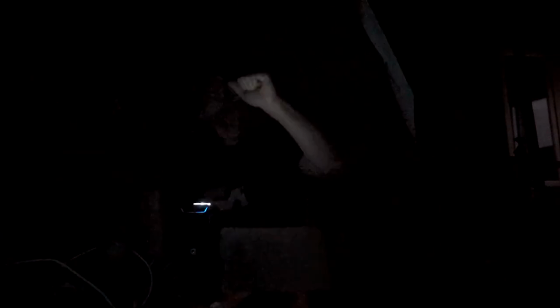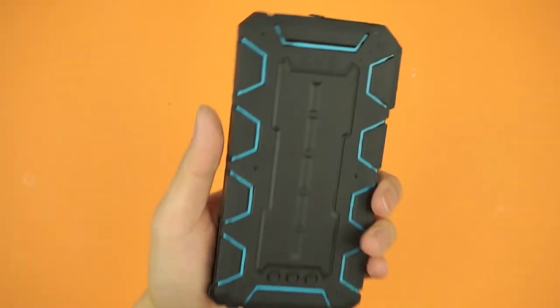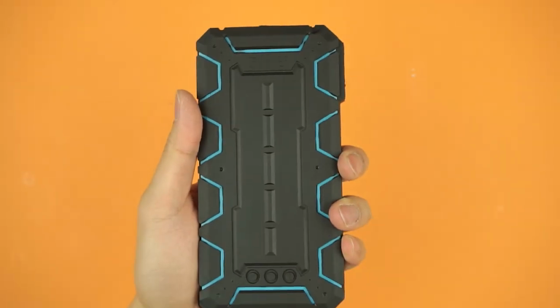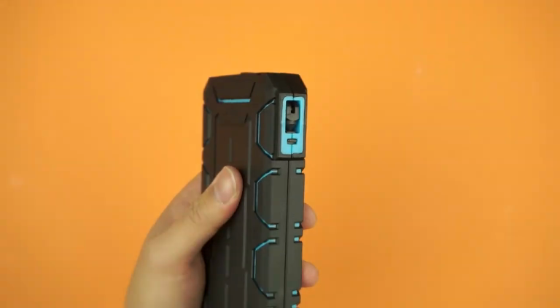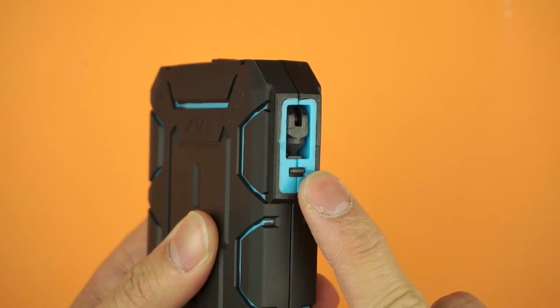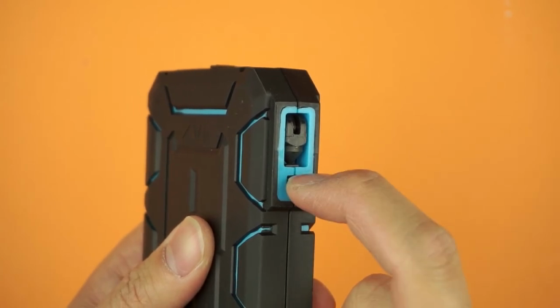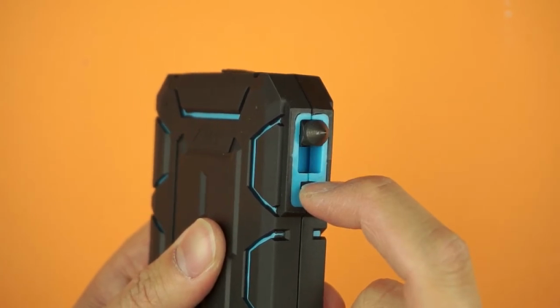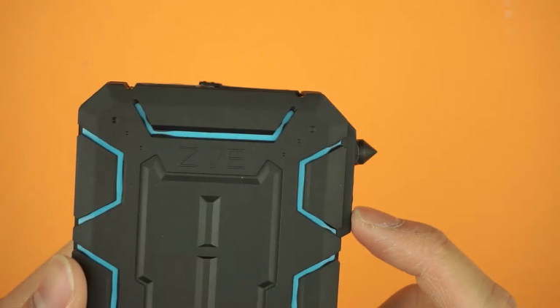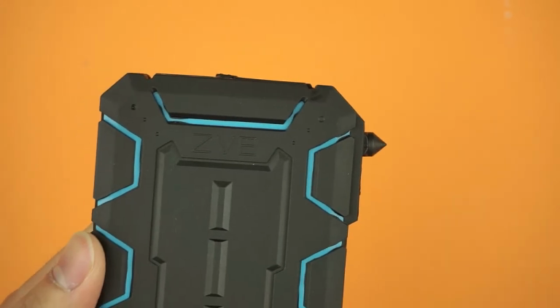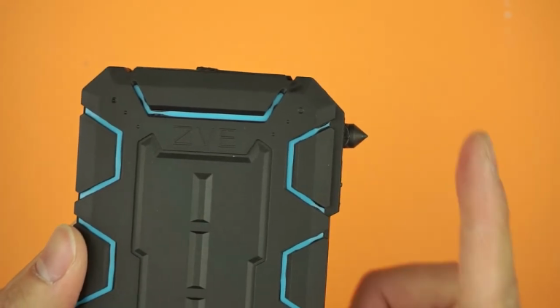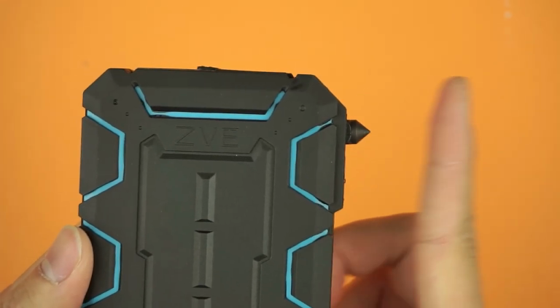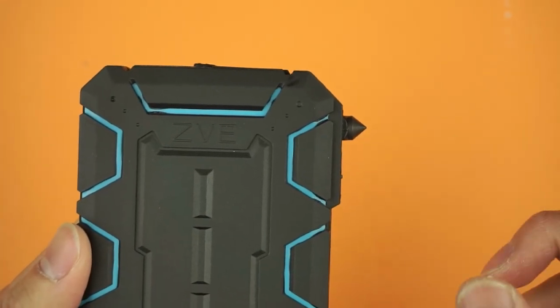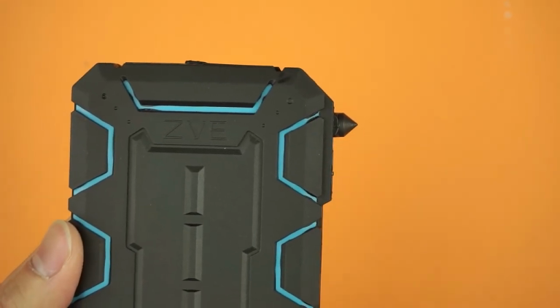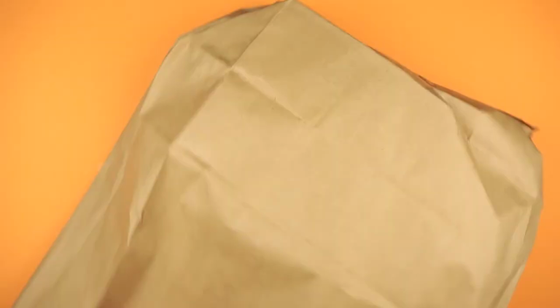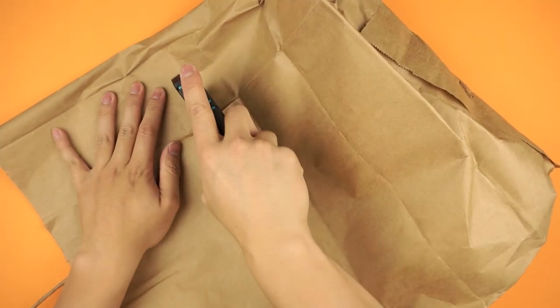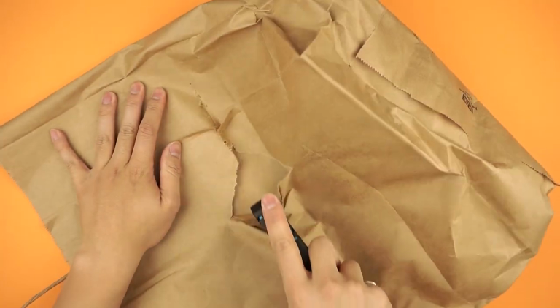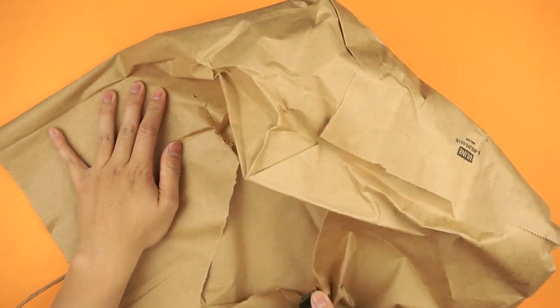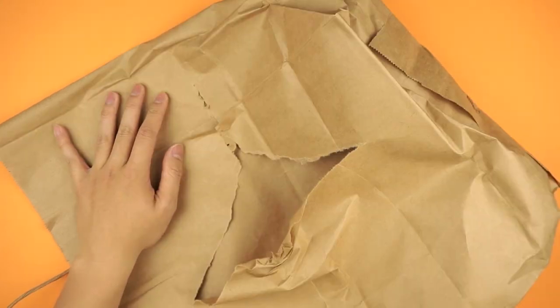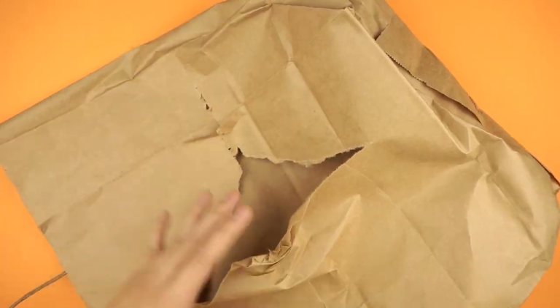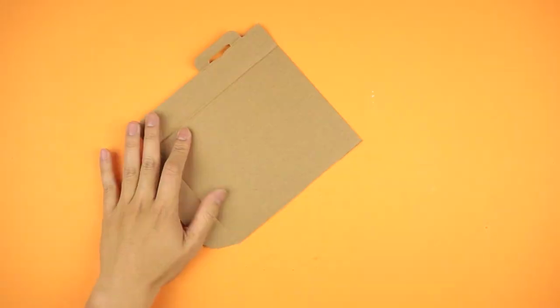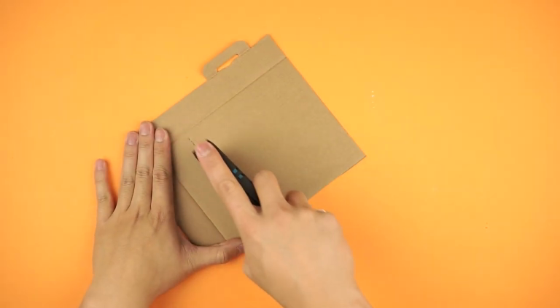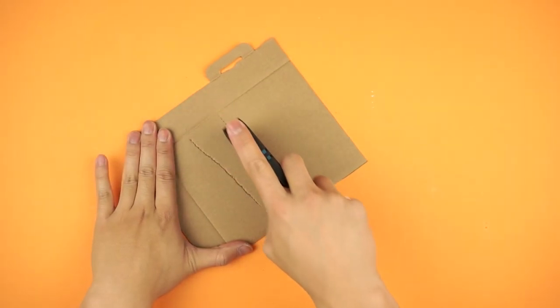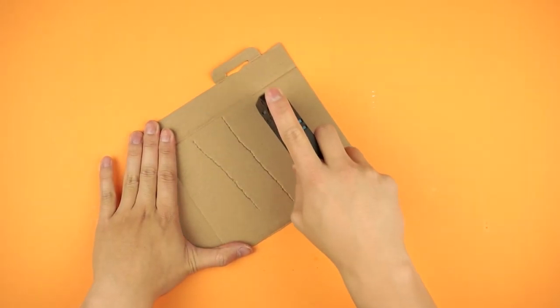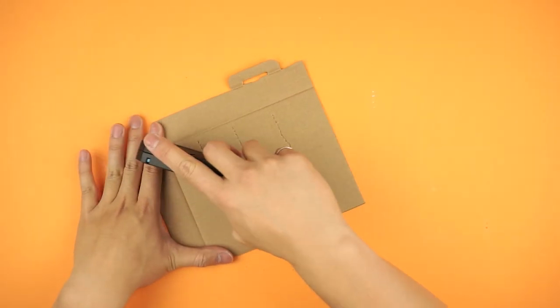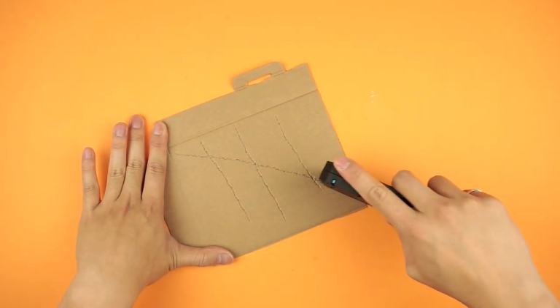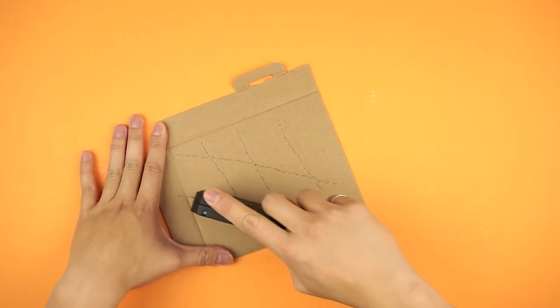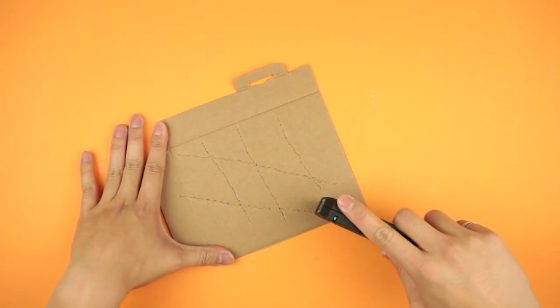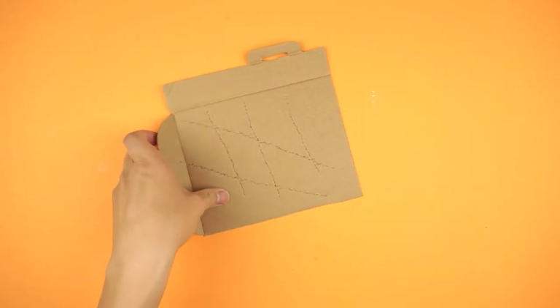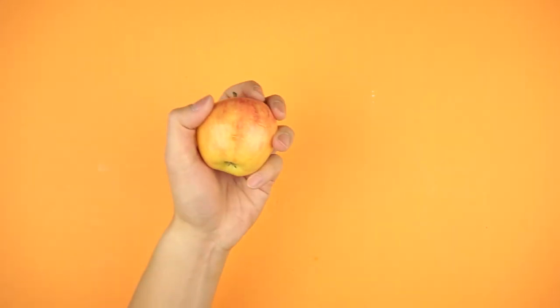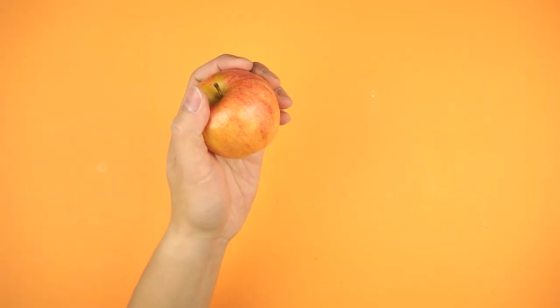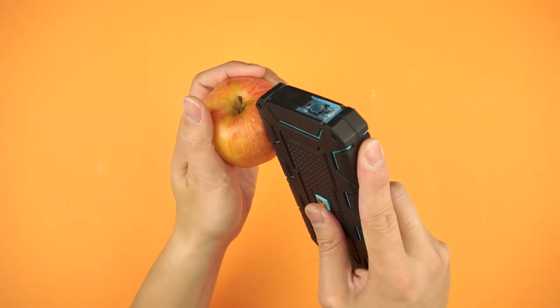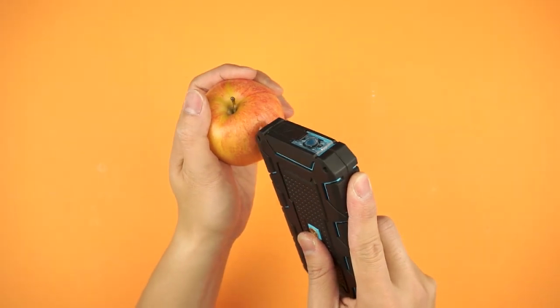There's also a small sharp hammer hidden away on the edge. Why might you need this, you ask? Well, it's great for ripping things apart, scratching pictures of your ex, and cutting apples into even slices.